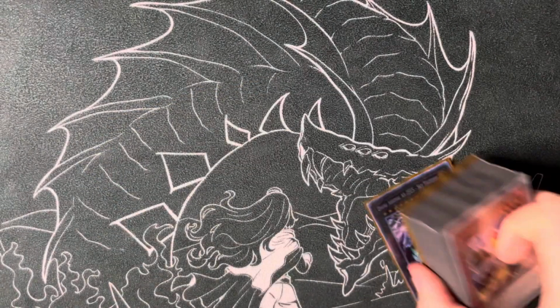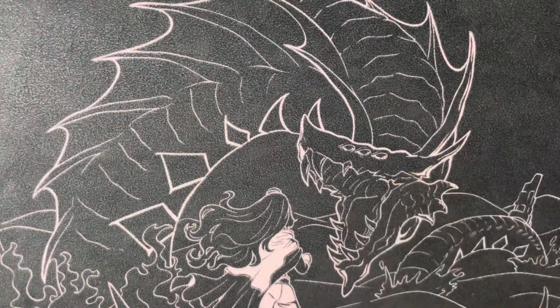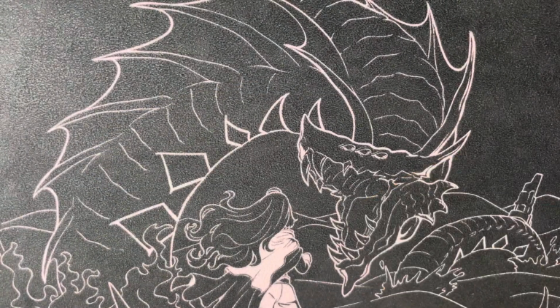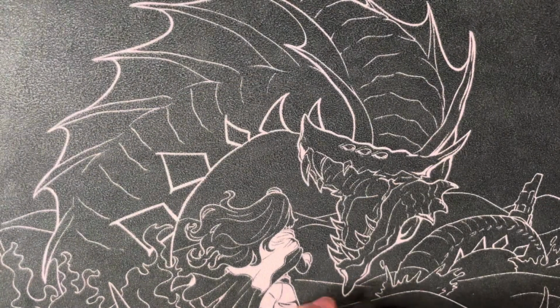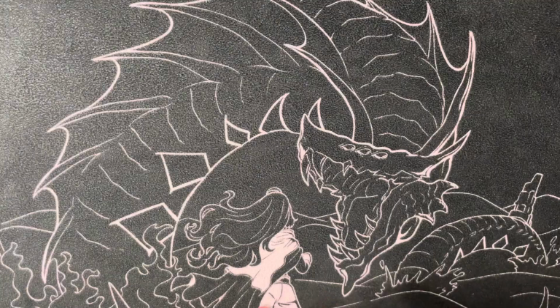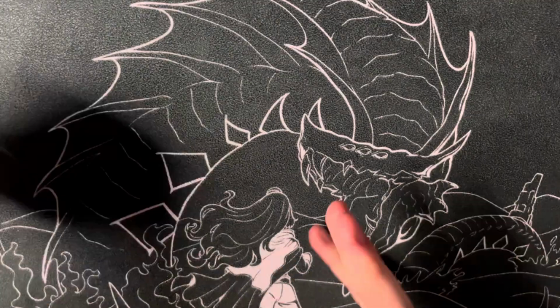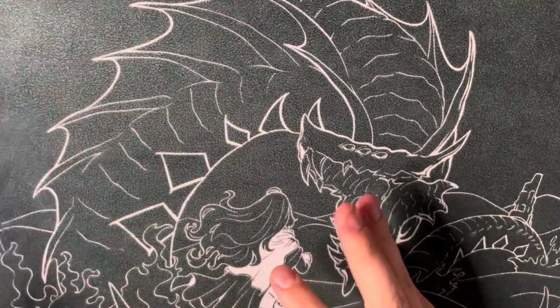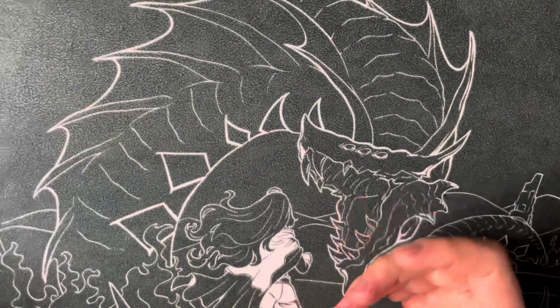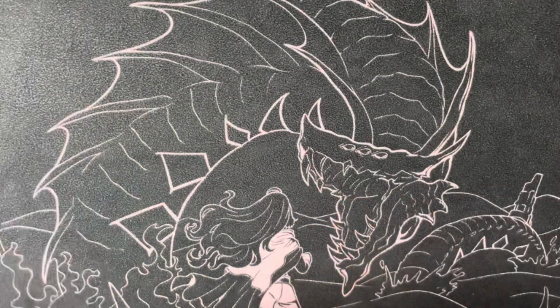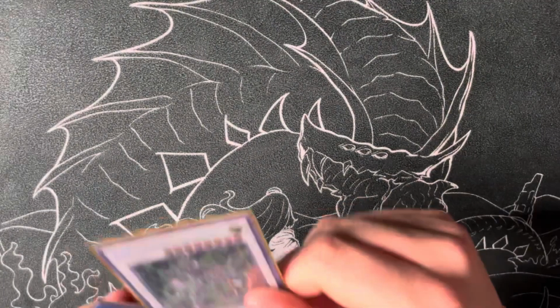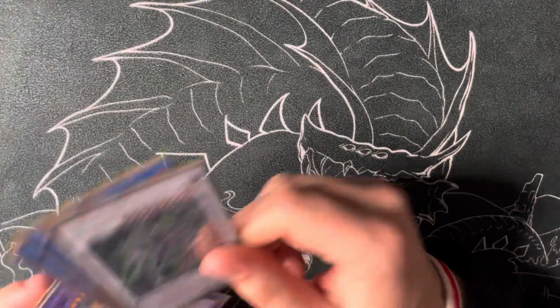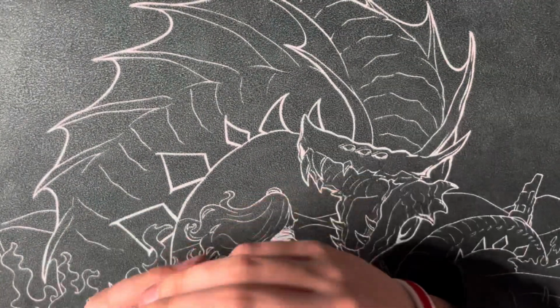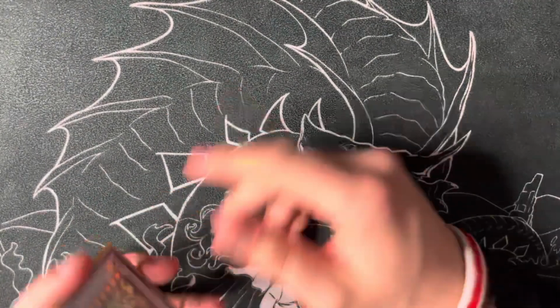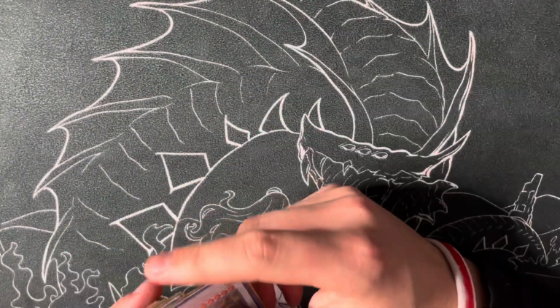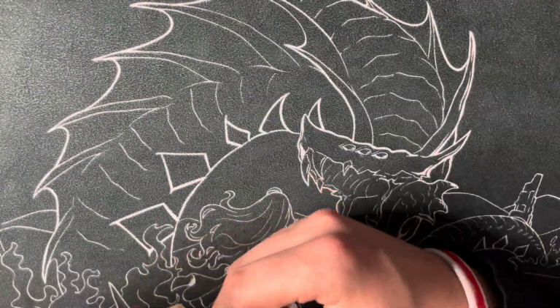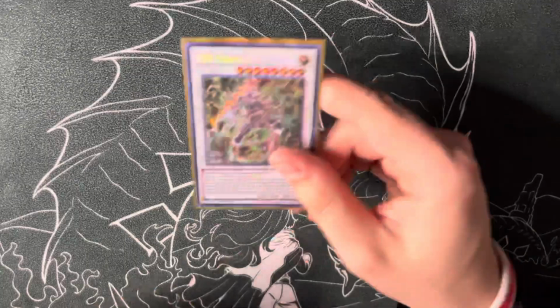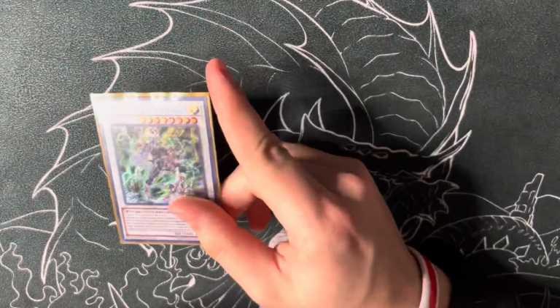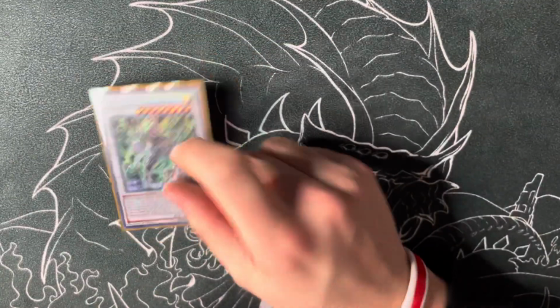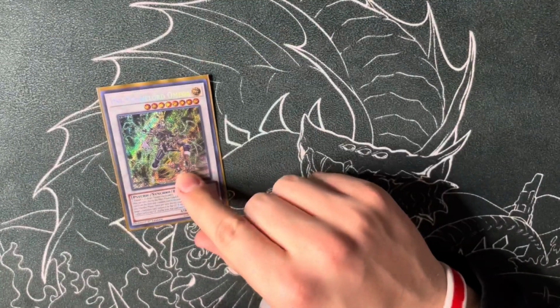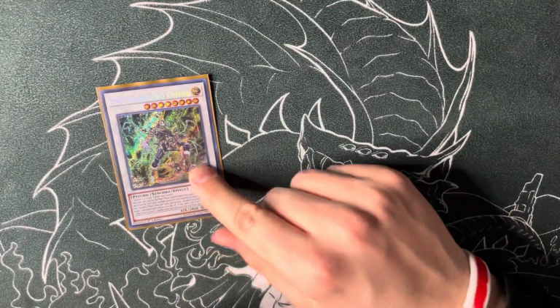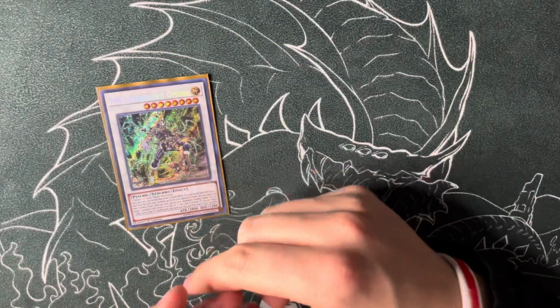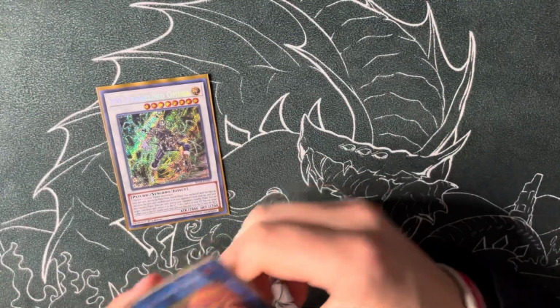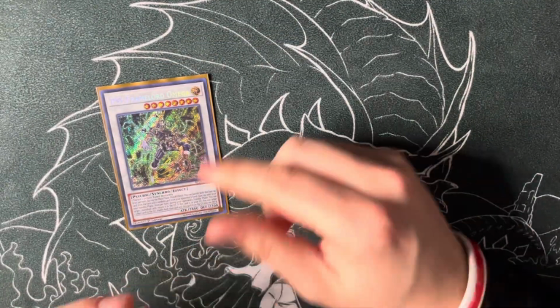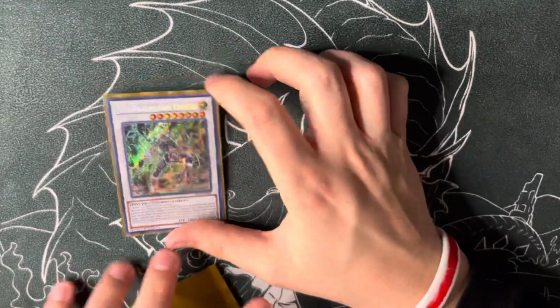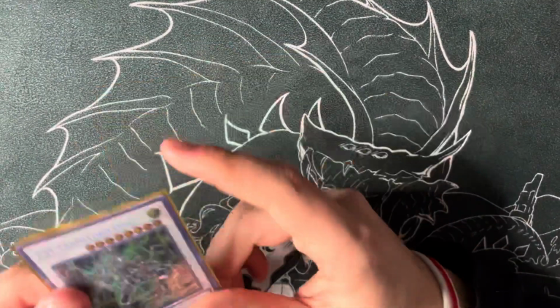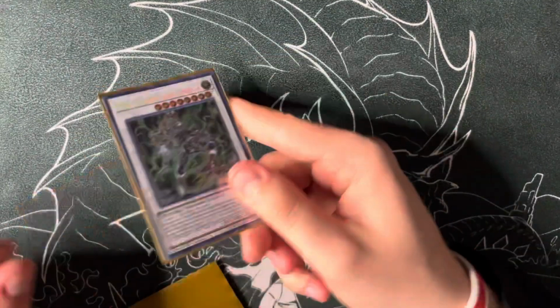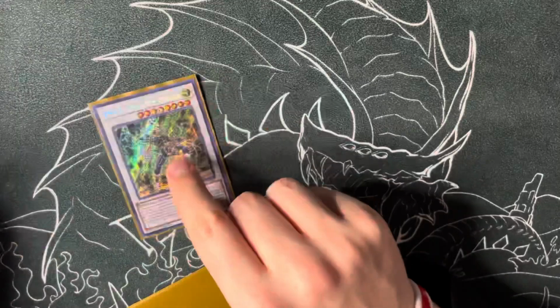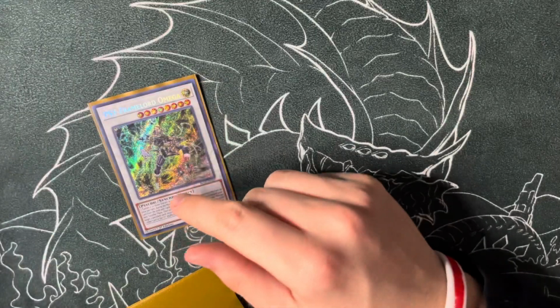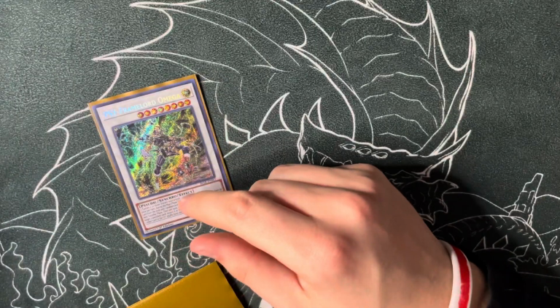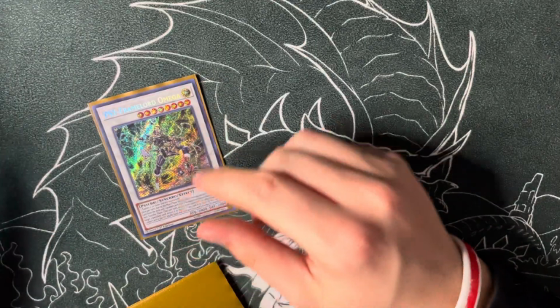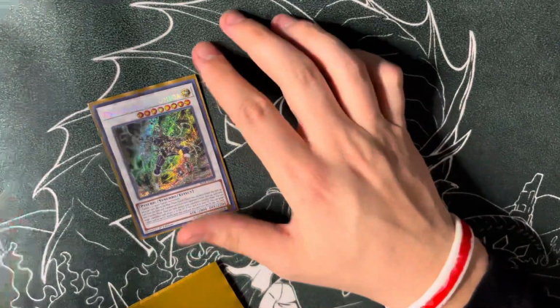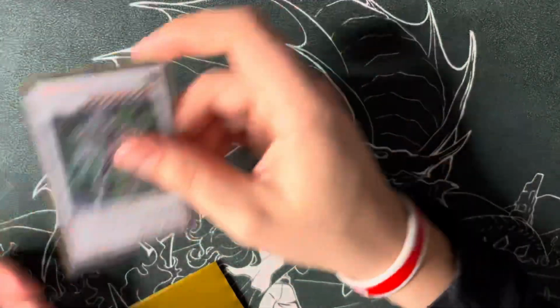Zeus is Zeus — it's an Xyz deck, it's 2021, you should probably have a Zeus. Sorry I know it's expensive. One Omega, just because you can — you'll have Gamma on your own turn so very cool.